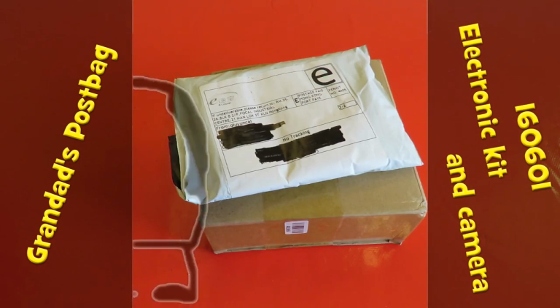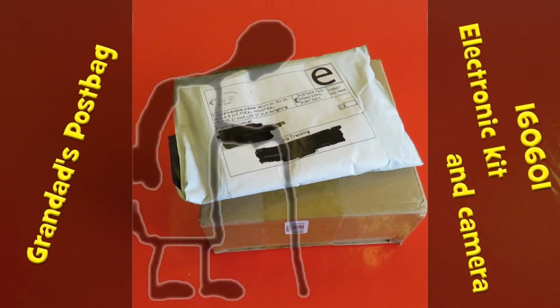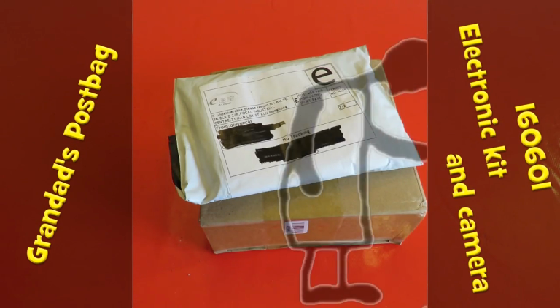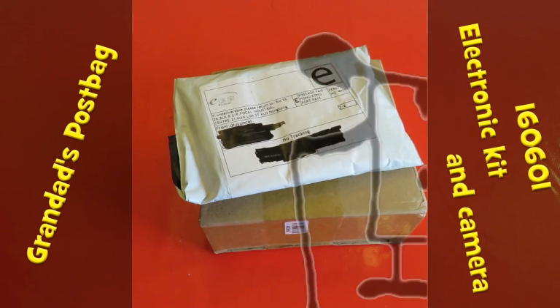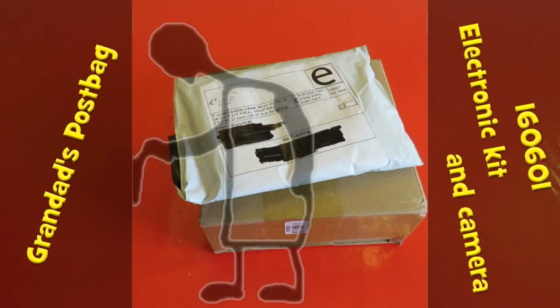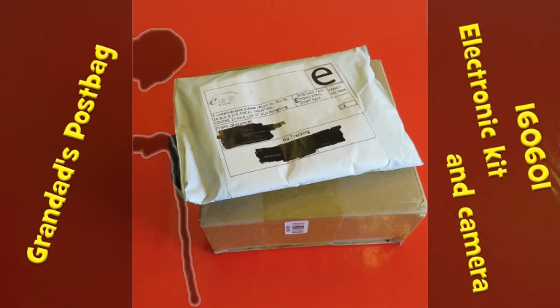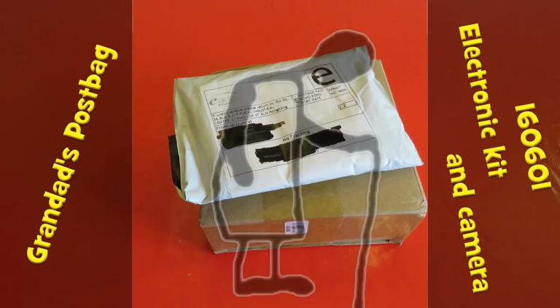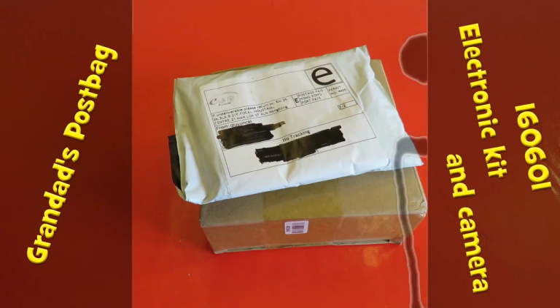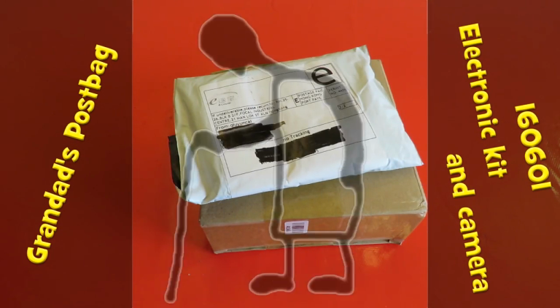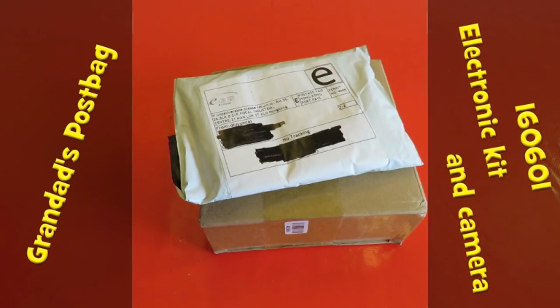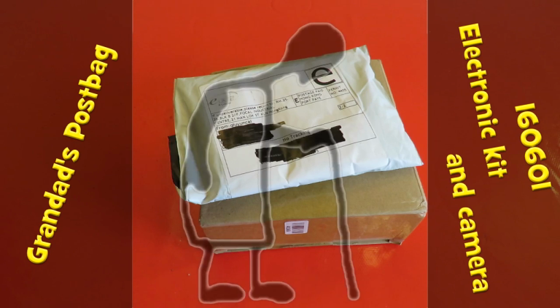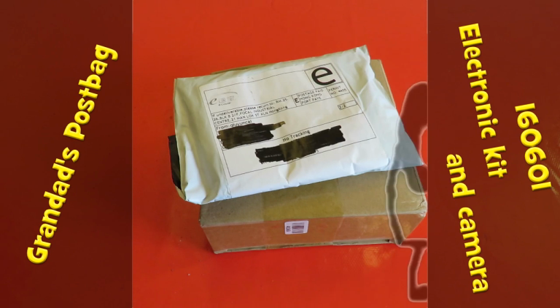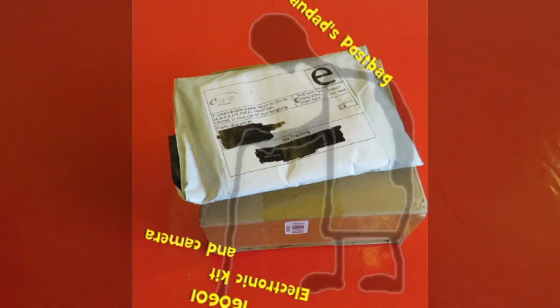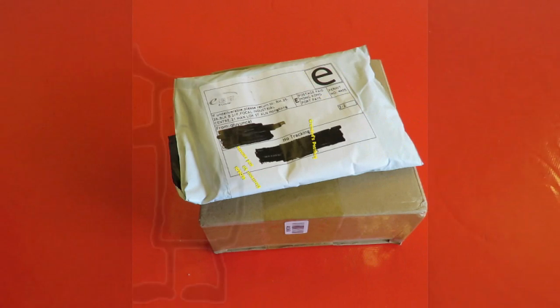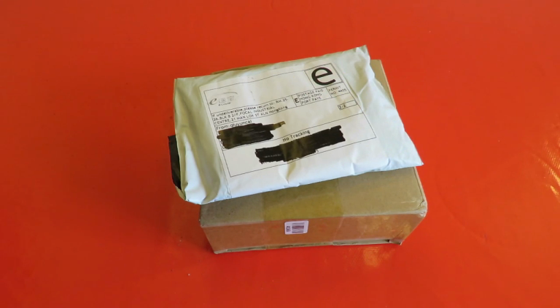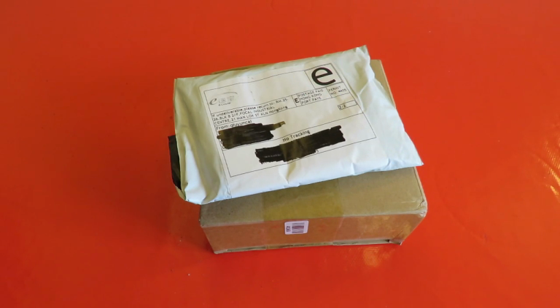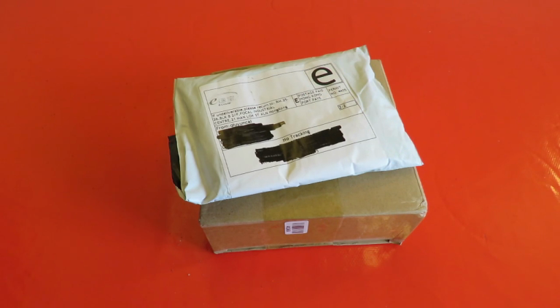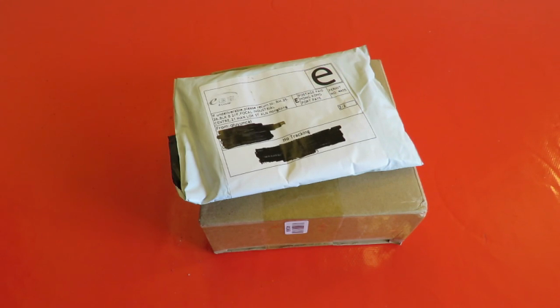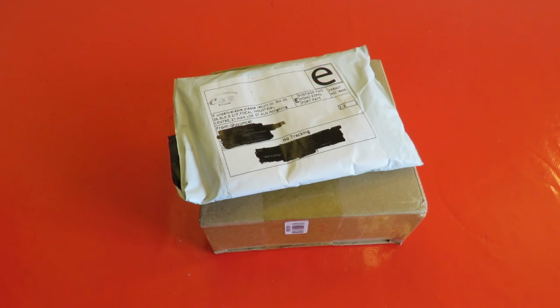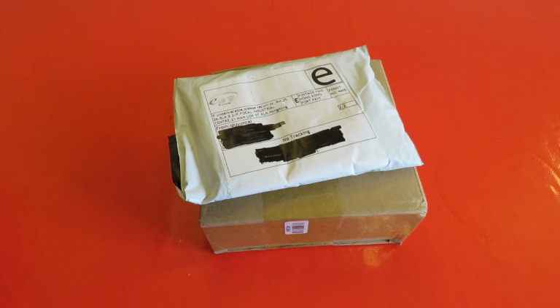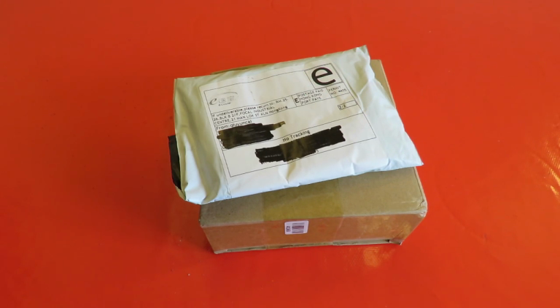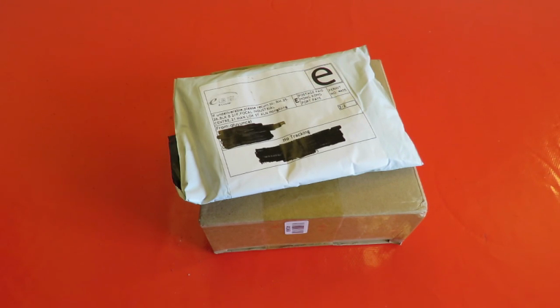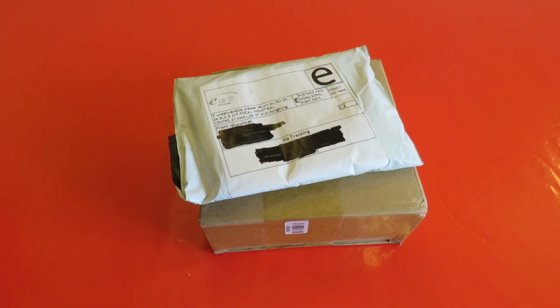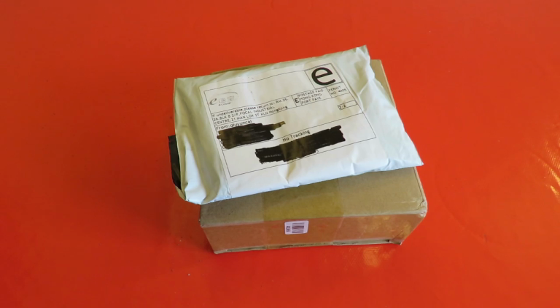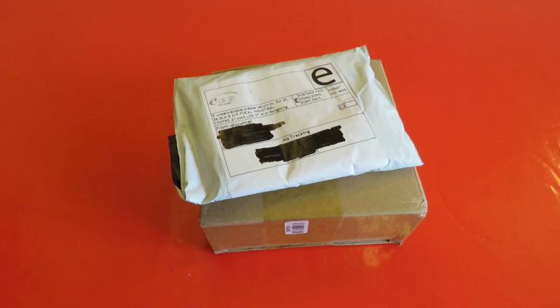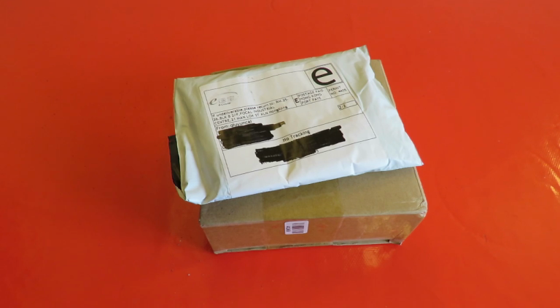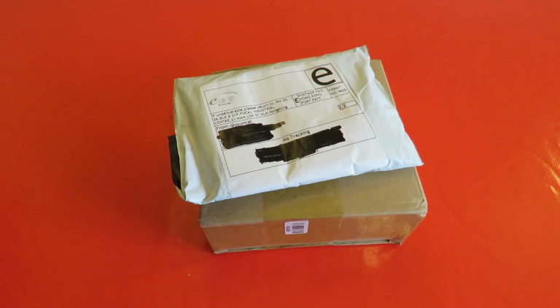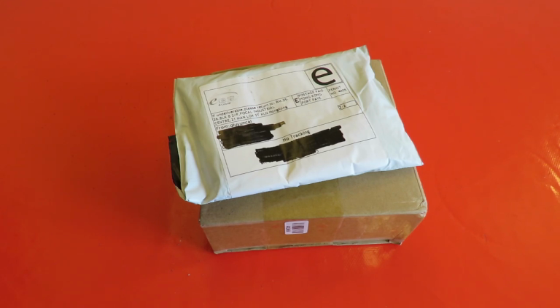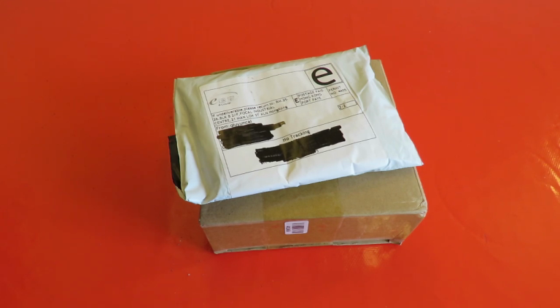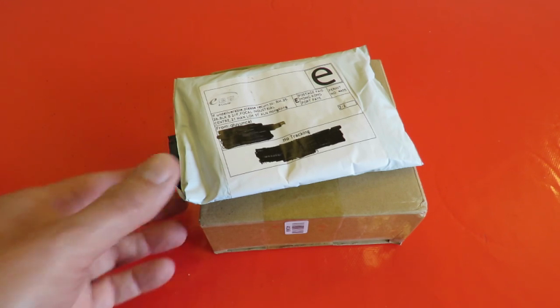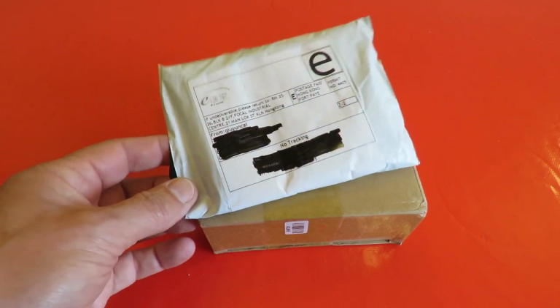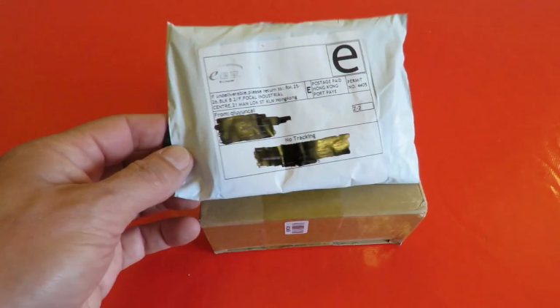Hi guys, Grandad's post bag time. Two items. I've been delaying doing this because I'm waiting for a third one to appear, but it hasn't arrived yet, so we'll go for this.